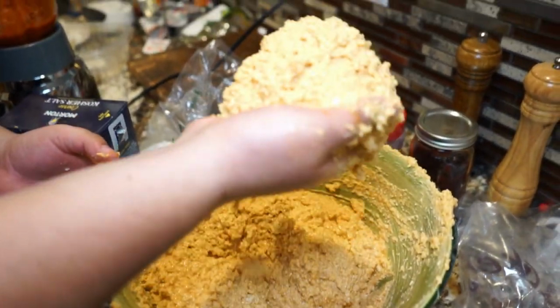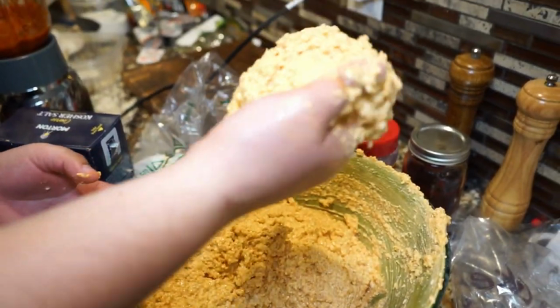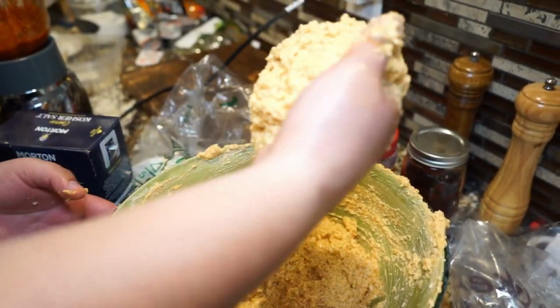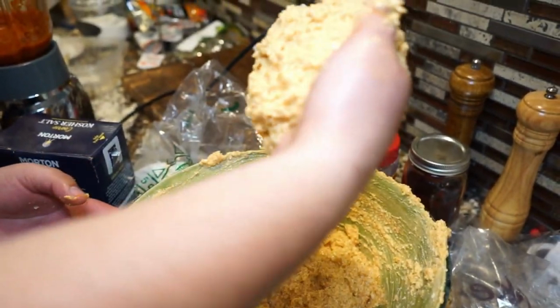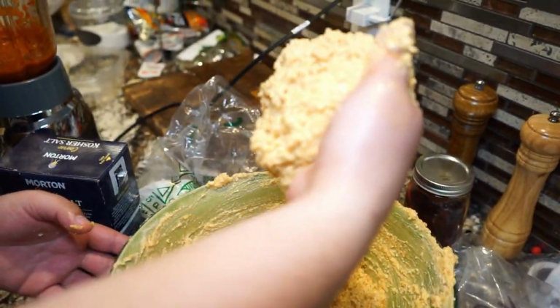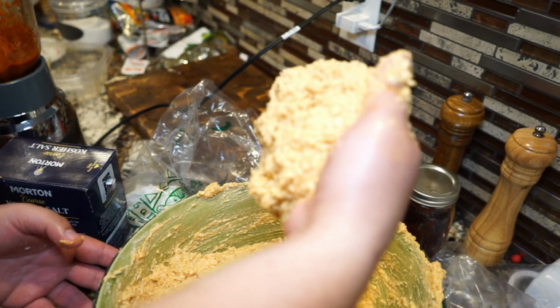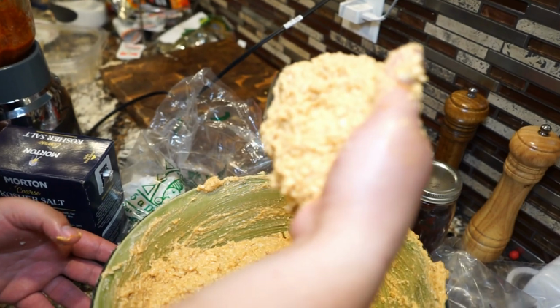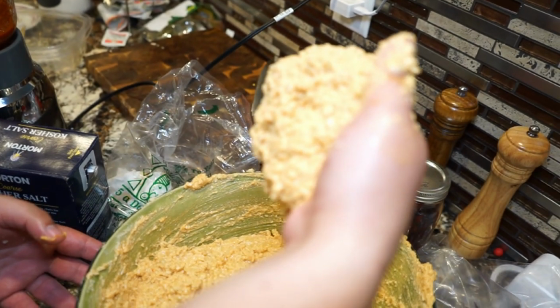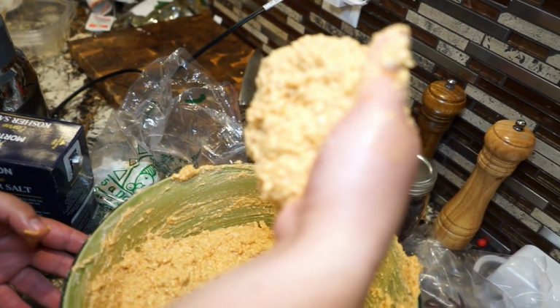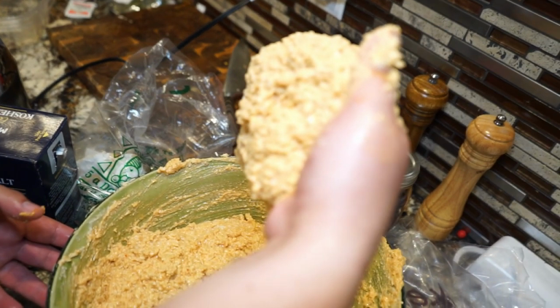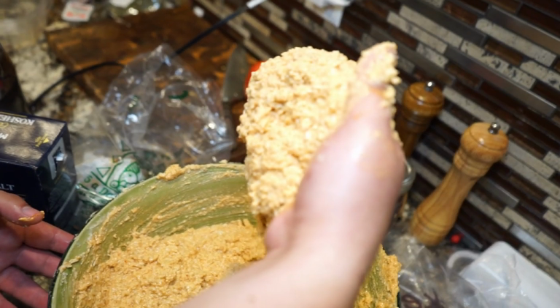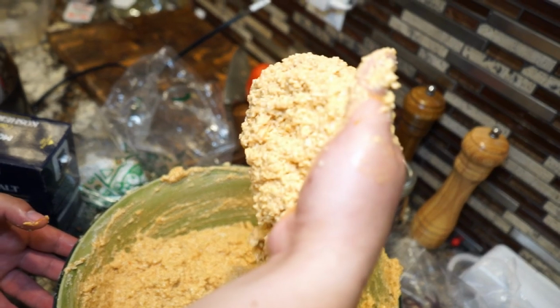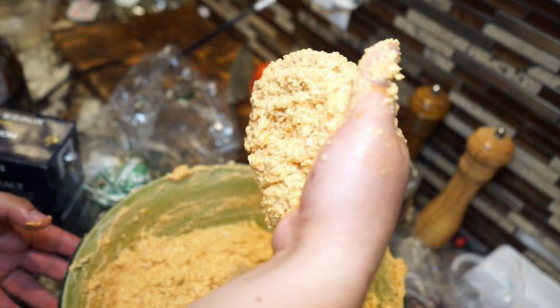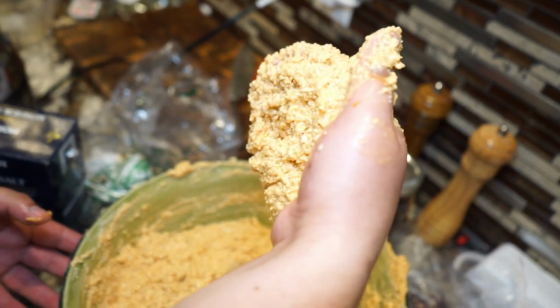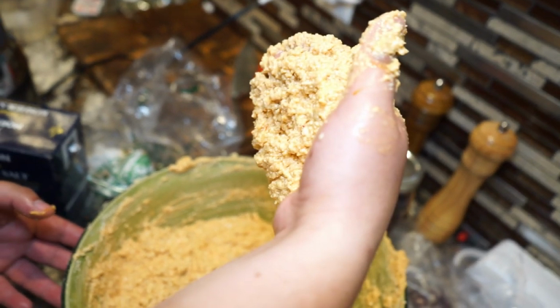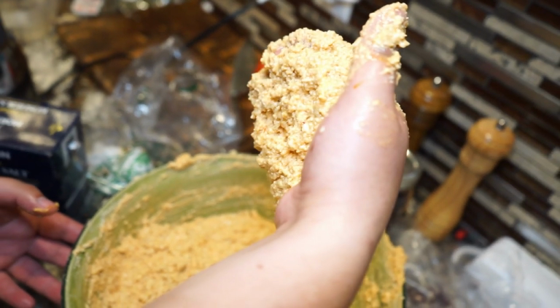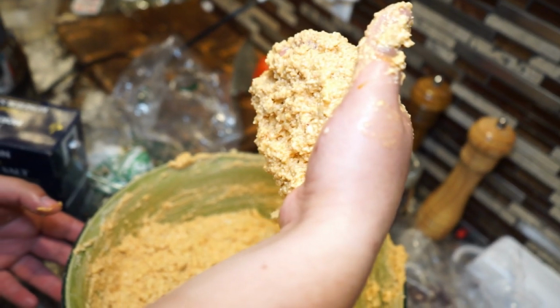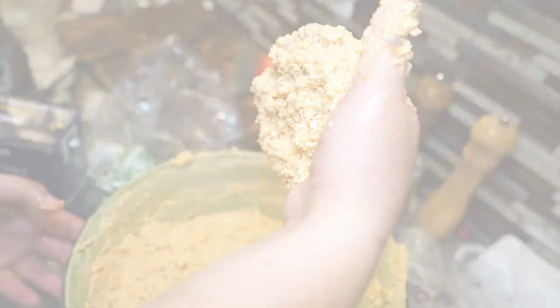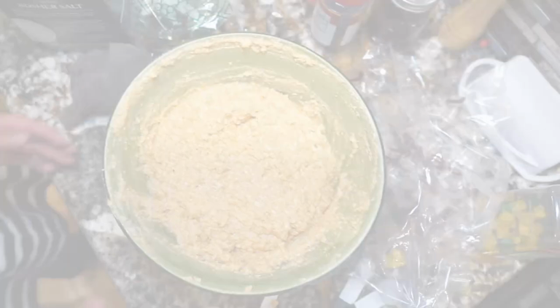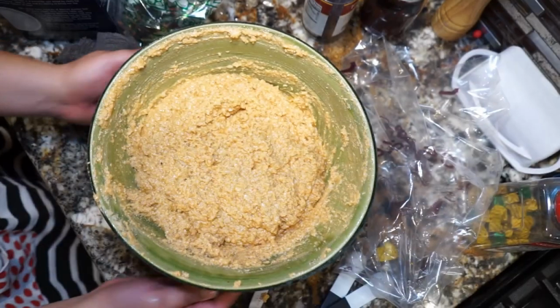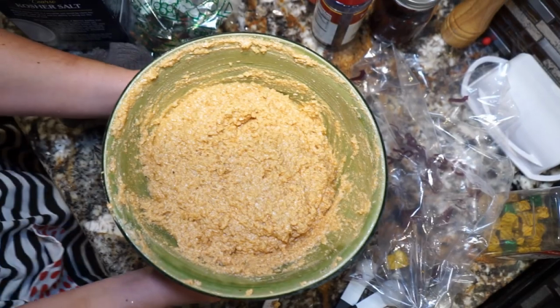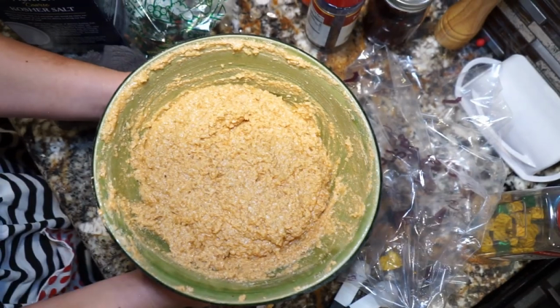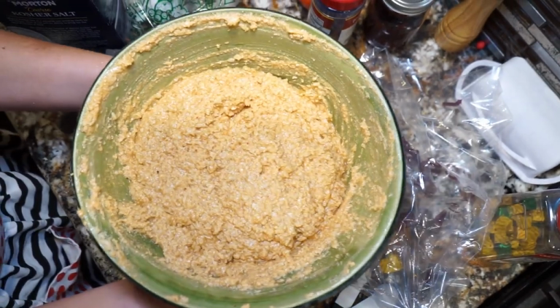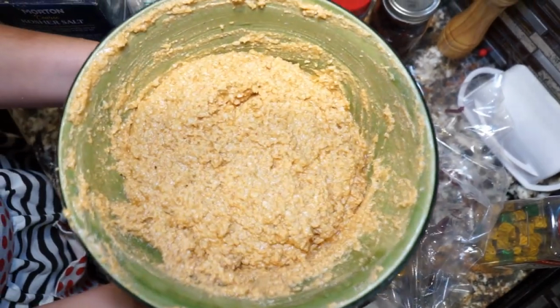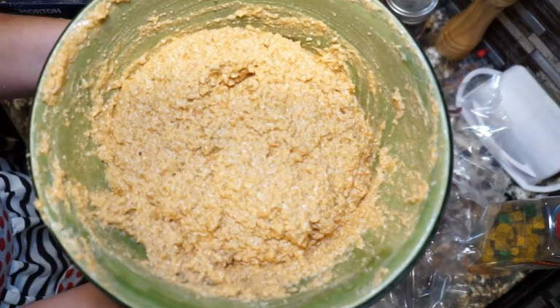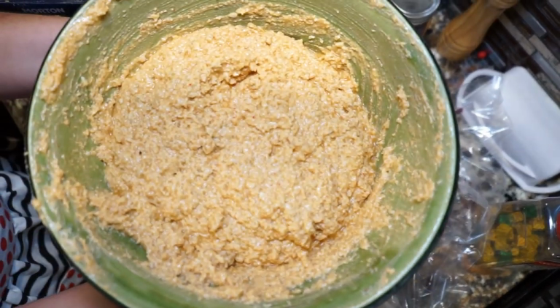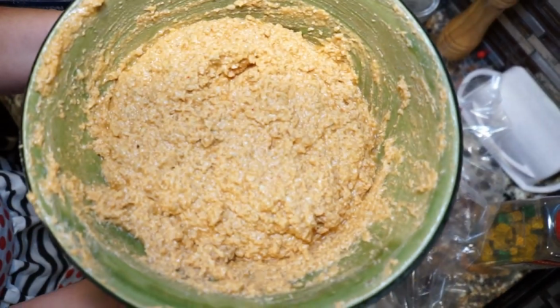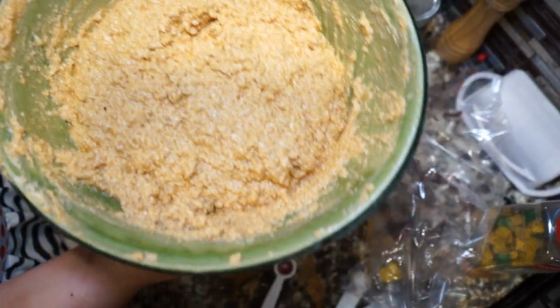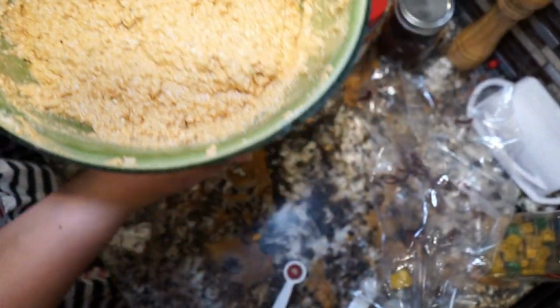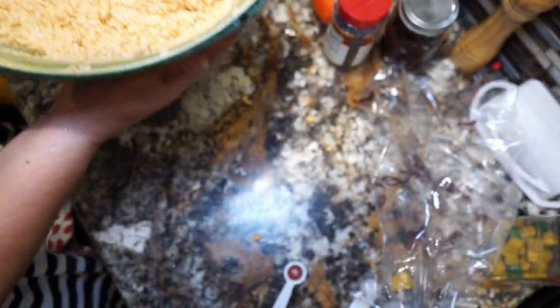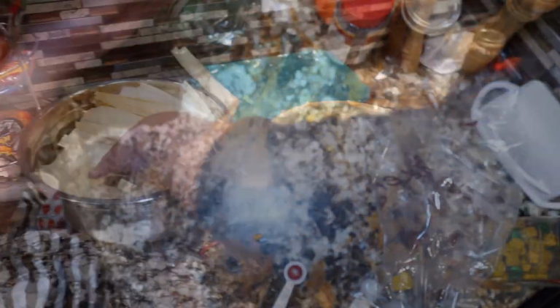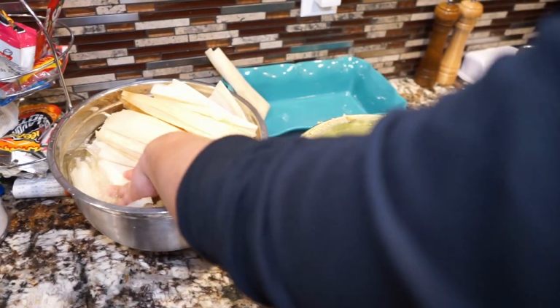Once you're done, the consistency of your dough should look something like this — it might look a little chunky but it should fall right off your hand. The last step is to chill your dough for about 10 minutes or so.